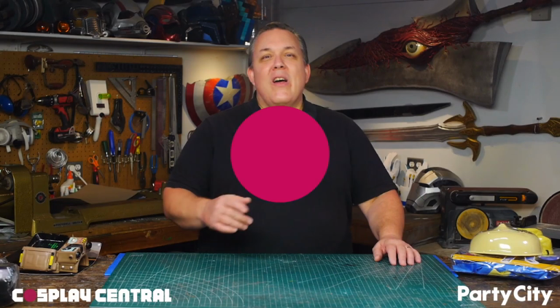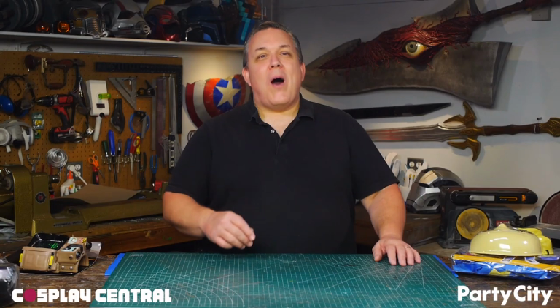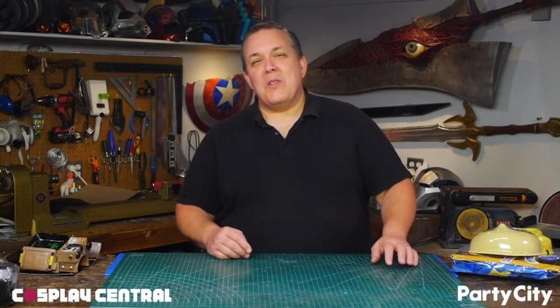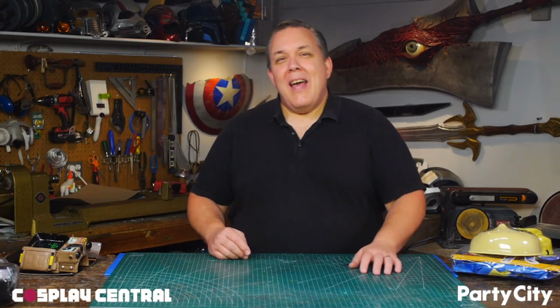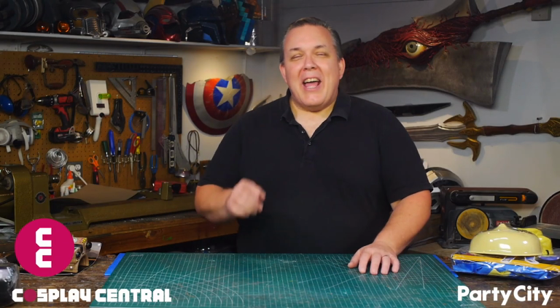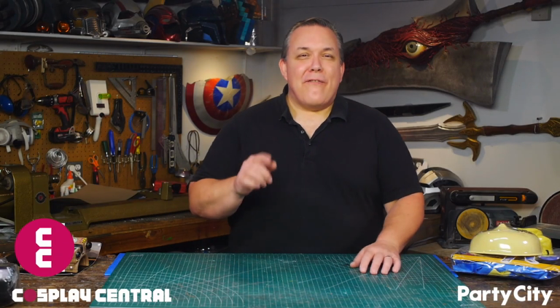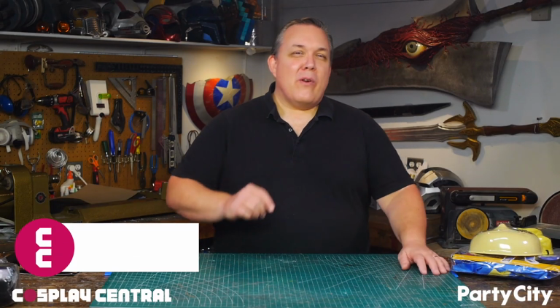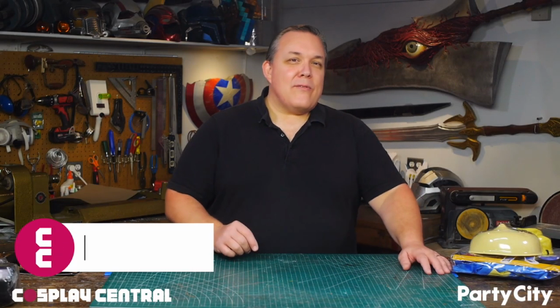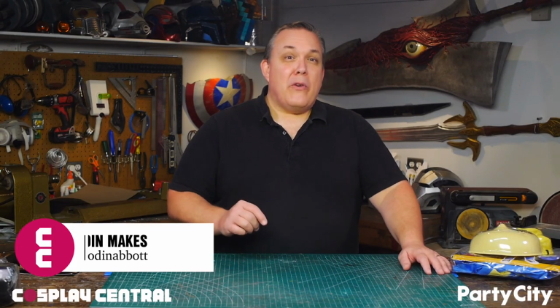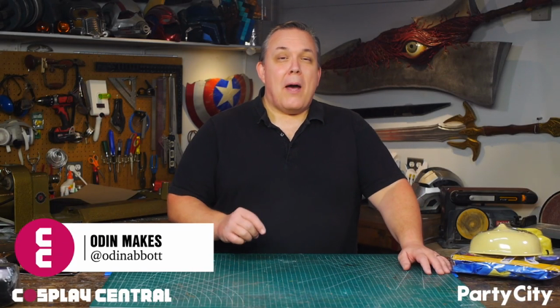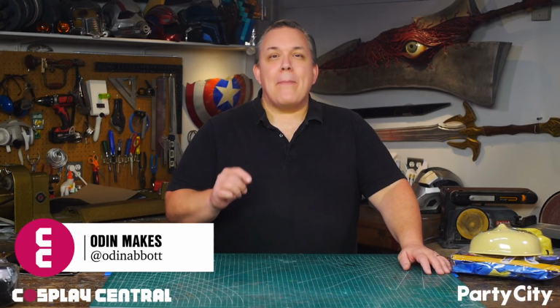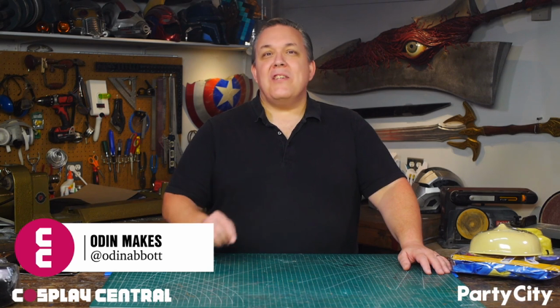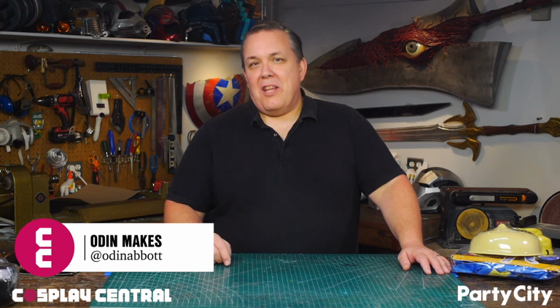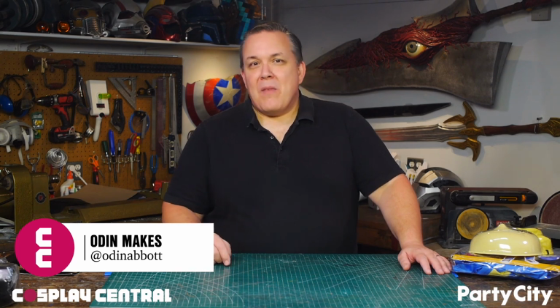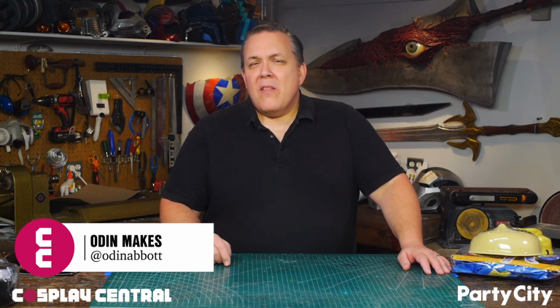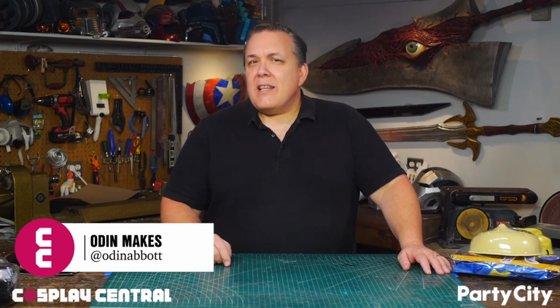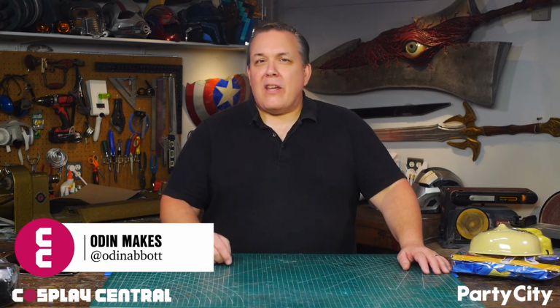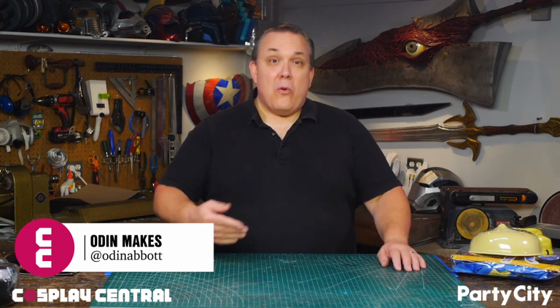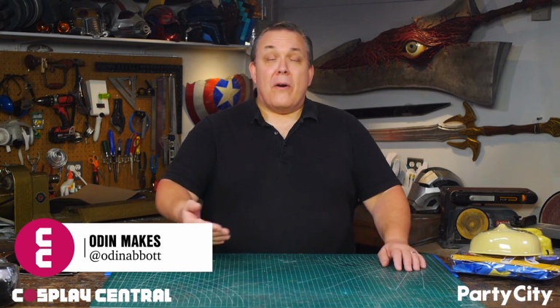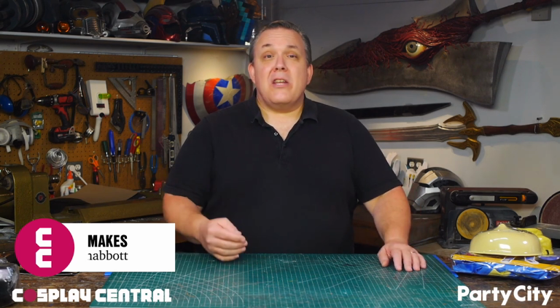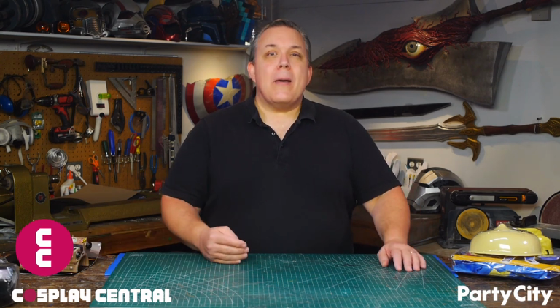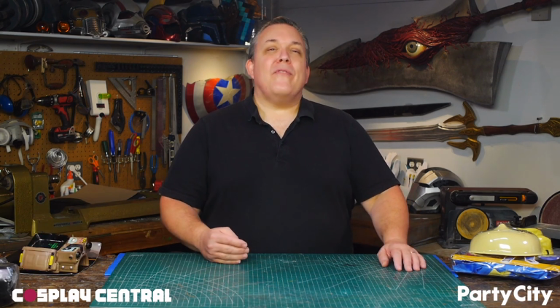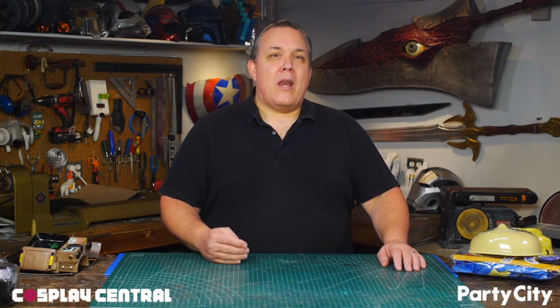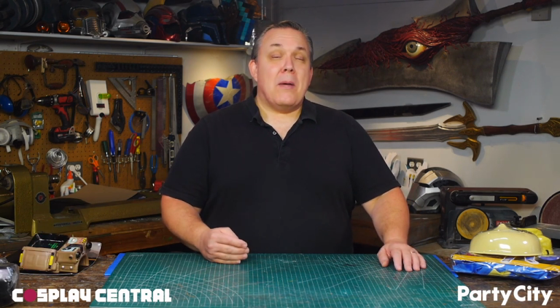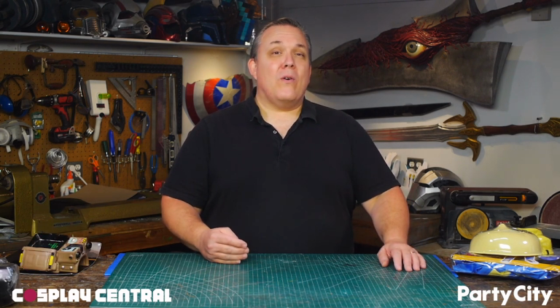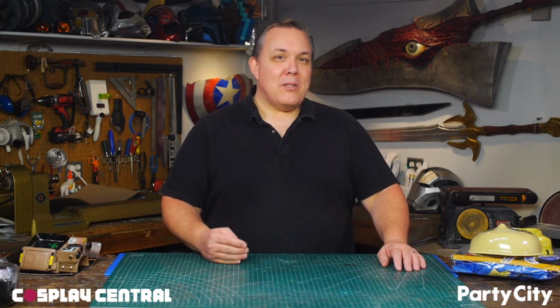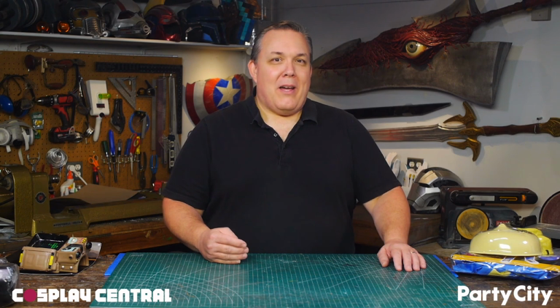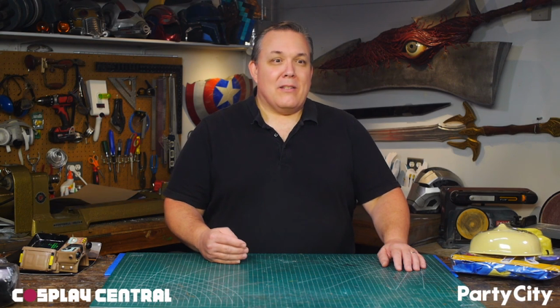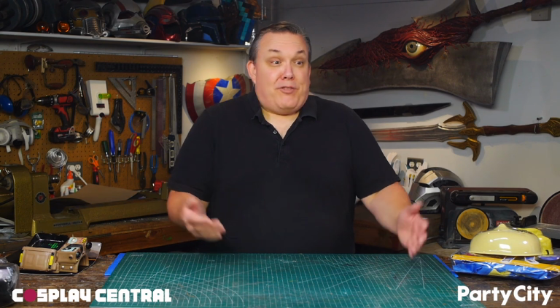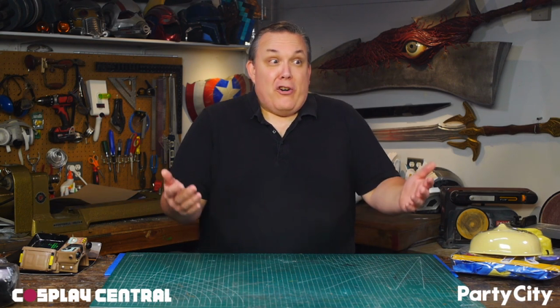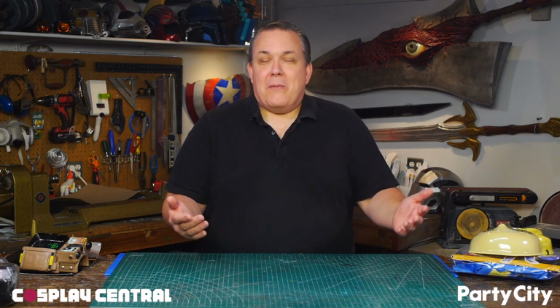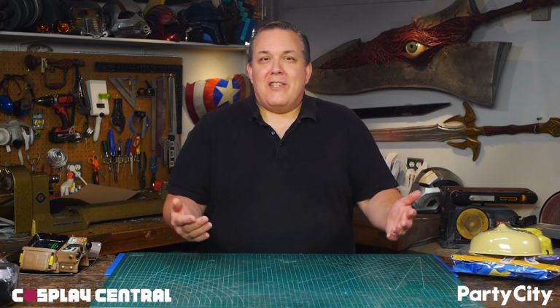Hello, I'm Odin, and I got a fun request from RedPop and Party City. They asked if I could go to a Party City, pick up a few items, and make a full cosplay out of it. Sure, that should be easy.